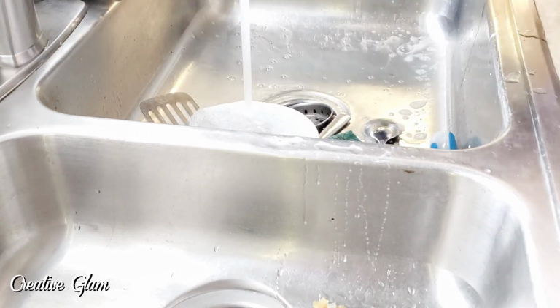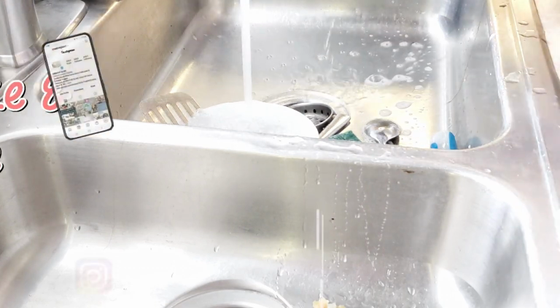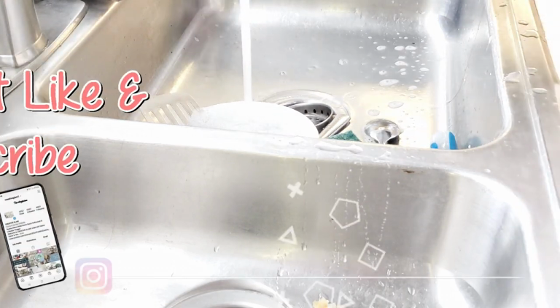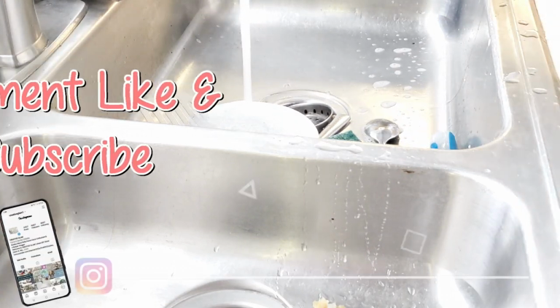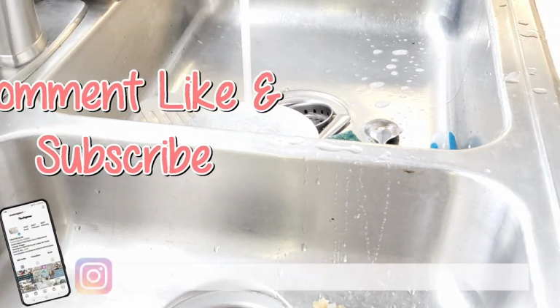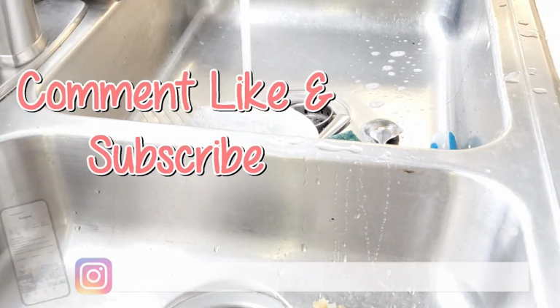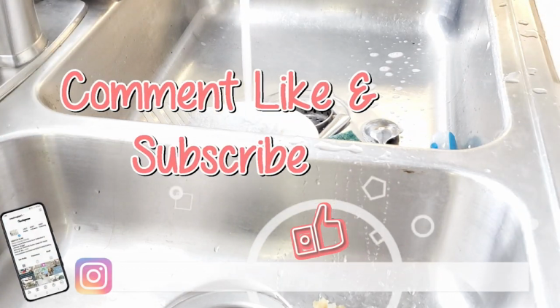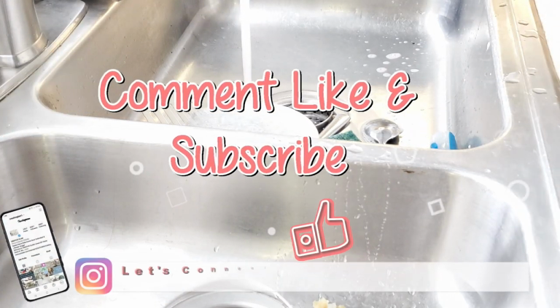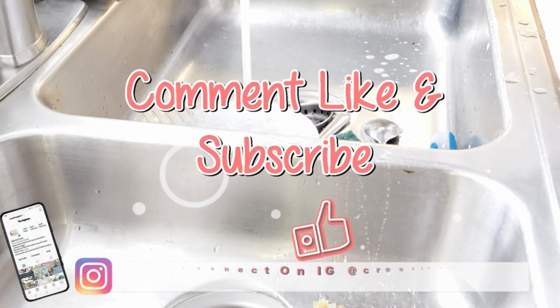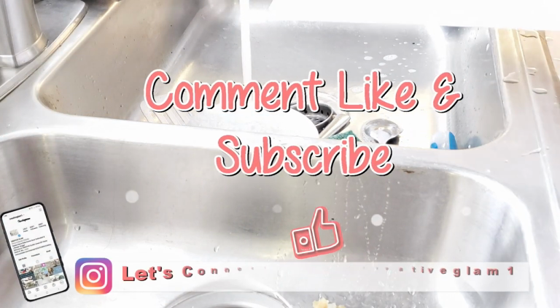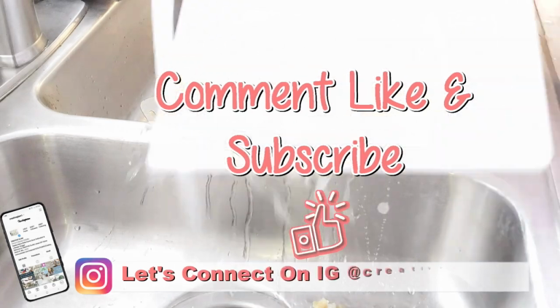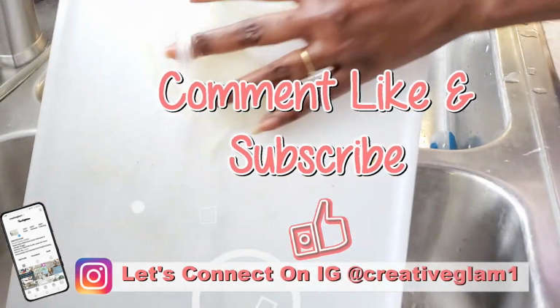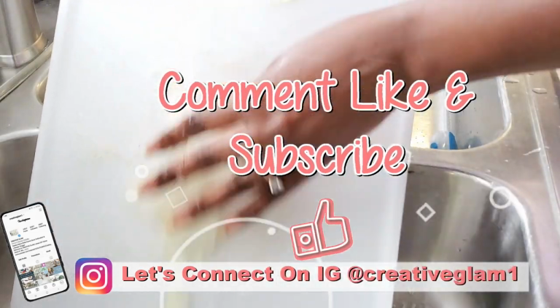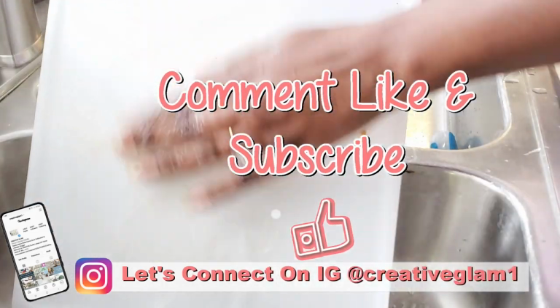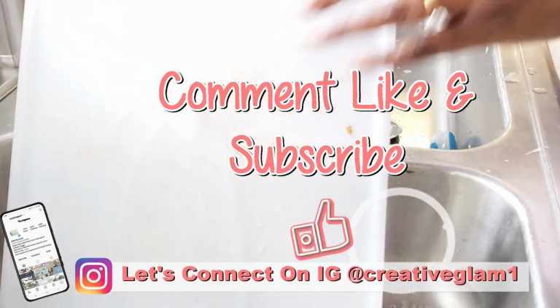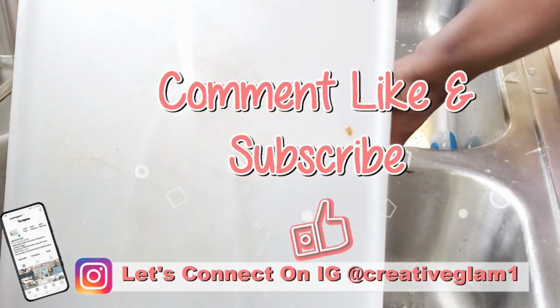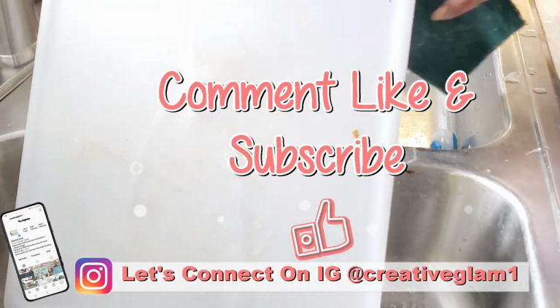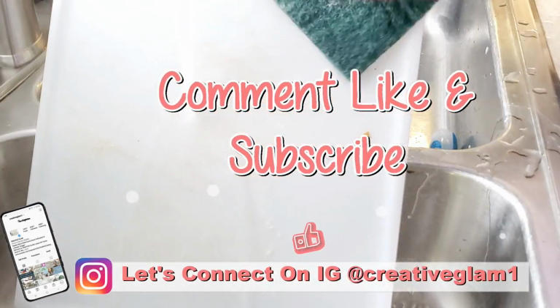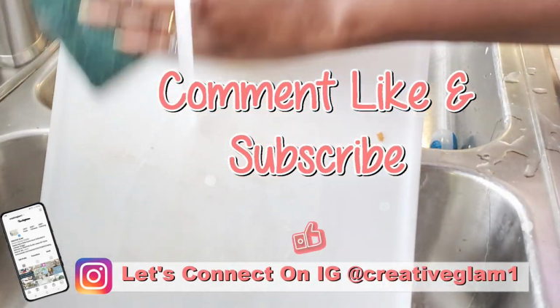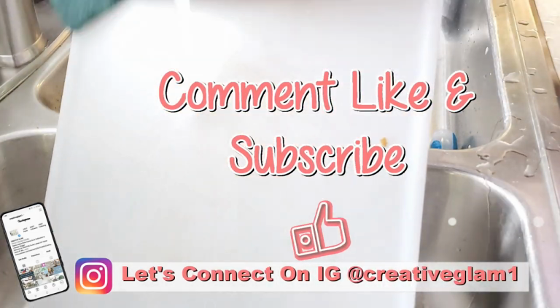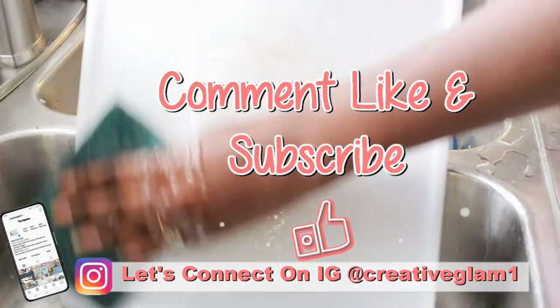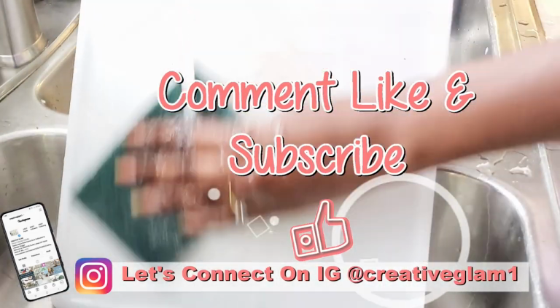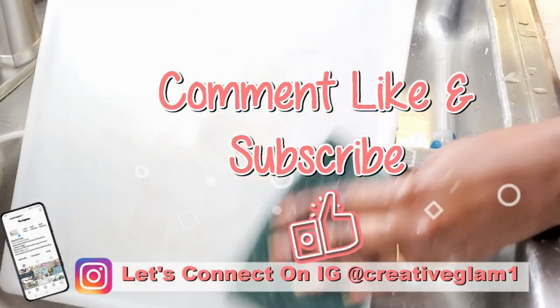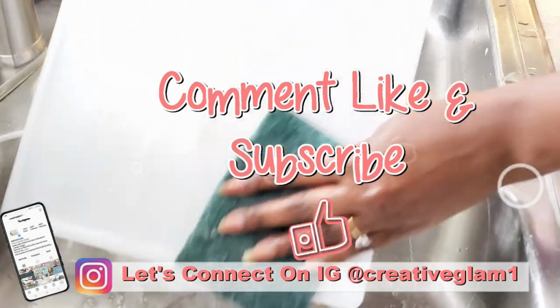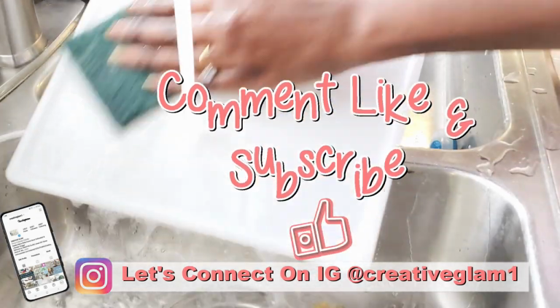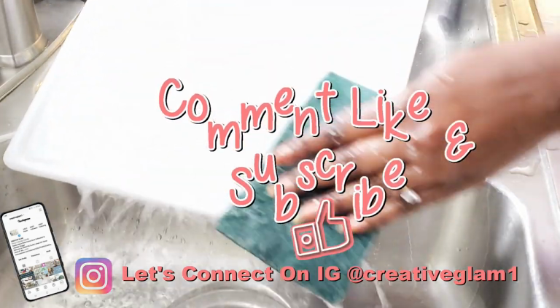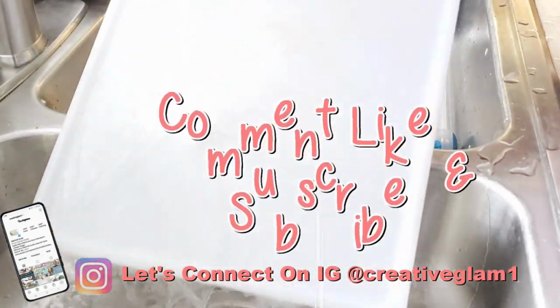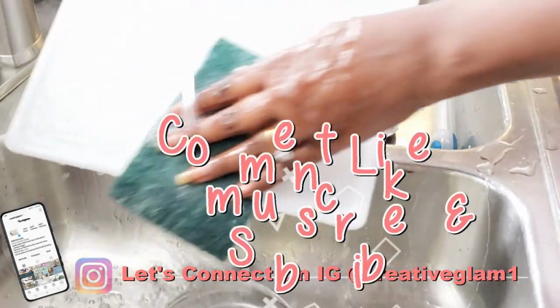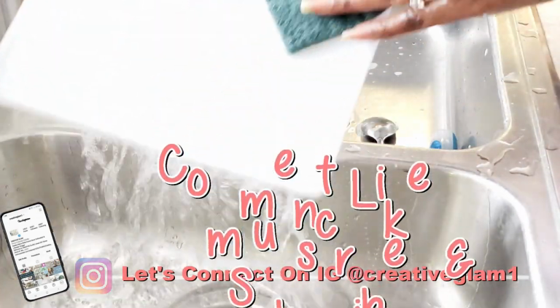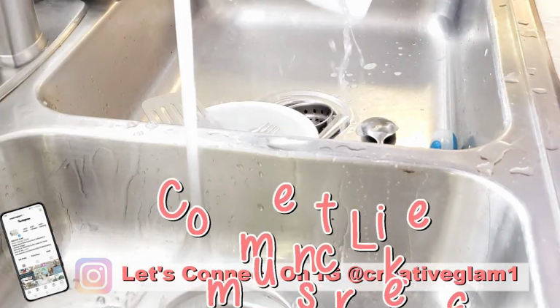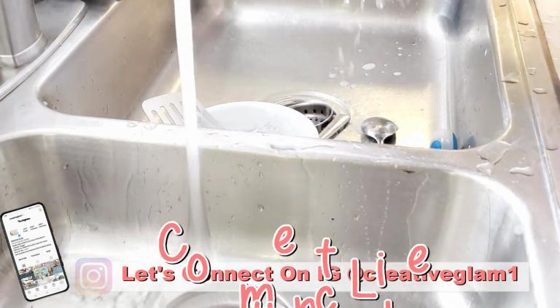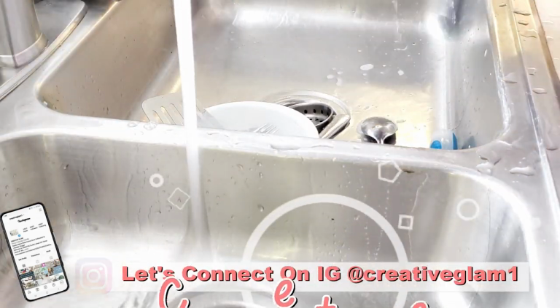Hey guys, let's connect on social media — on Instagram and Pinterest at Creative Glam 1. I'm going to leave additional photos to this video over there. Stop by and check me out, and make sure you follow.